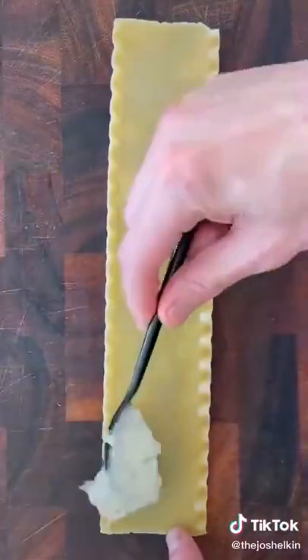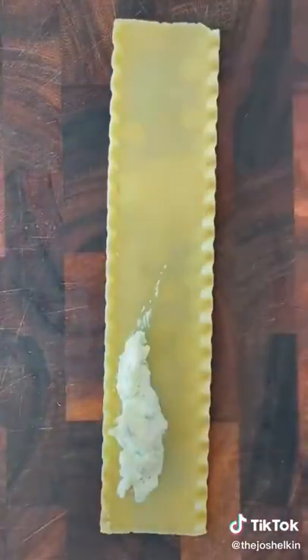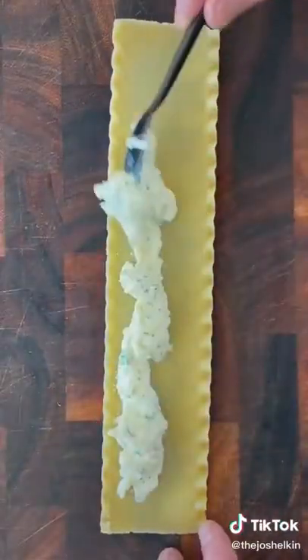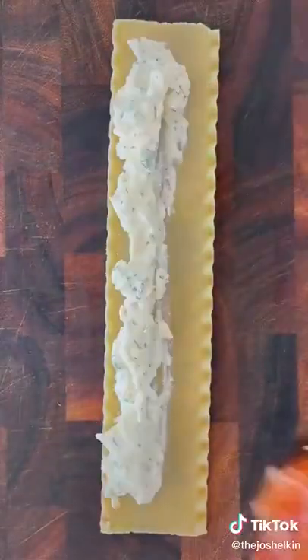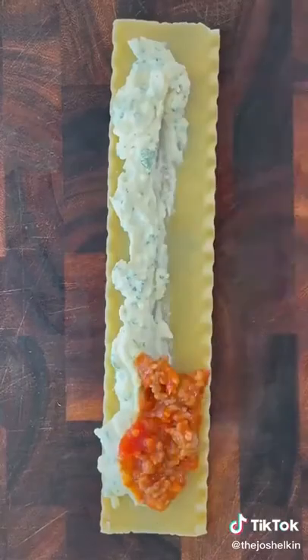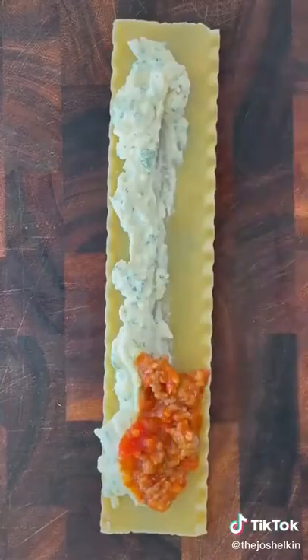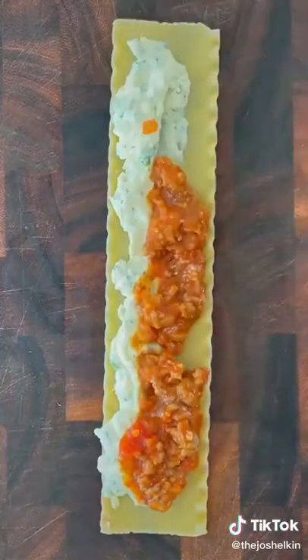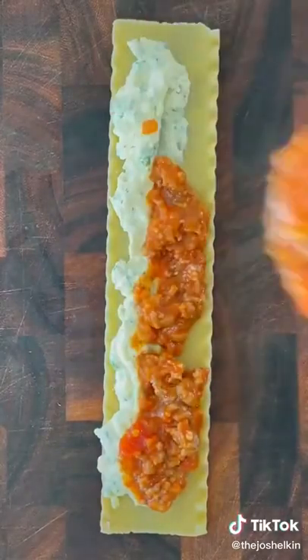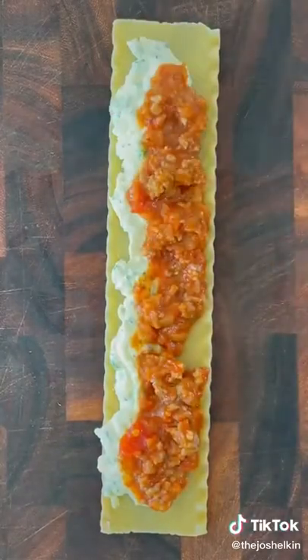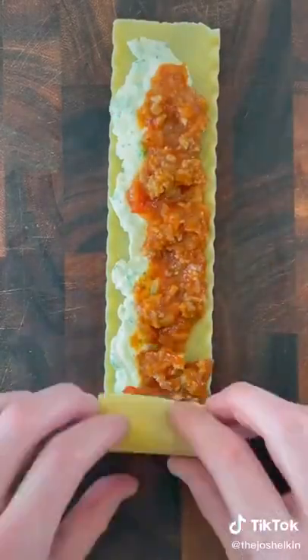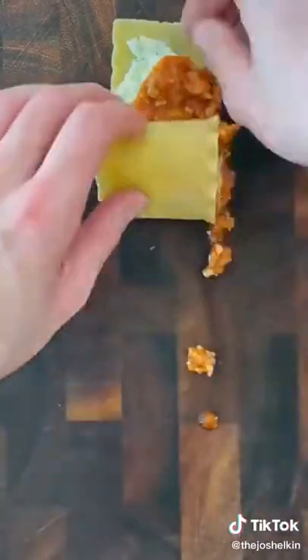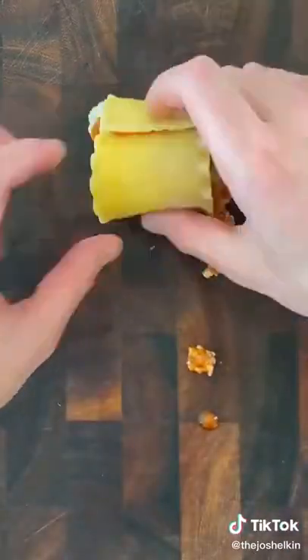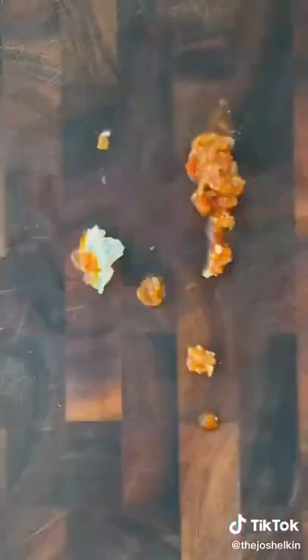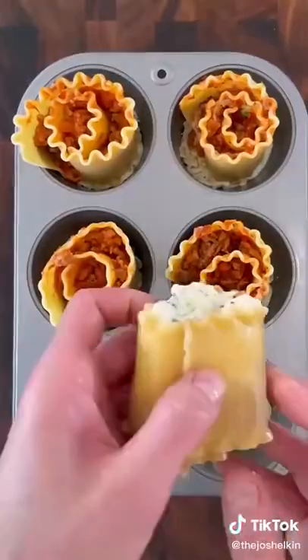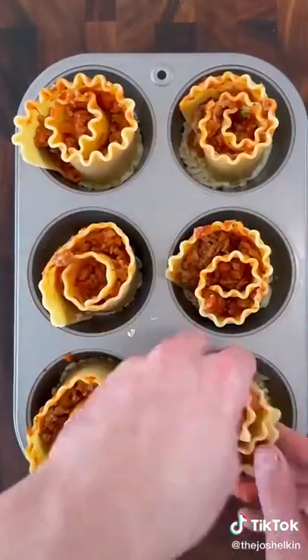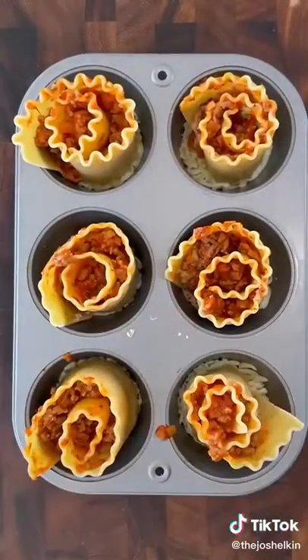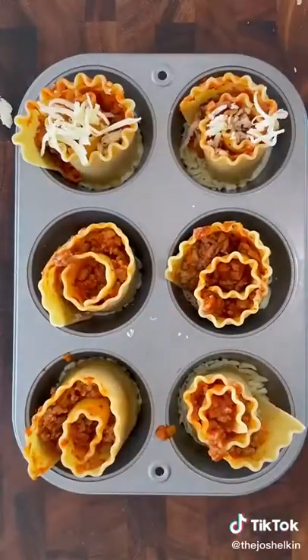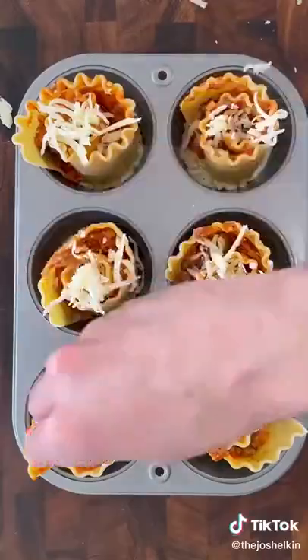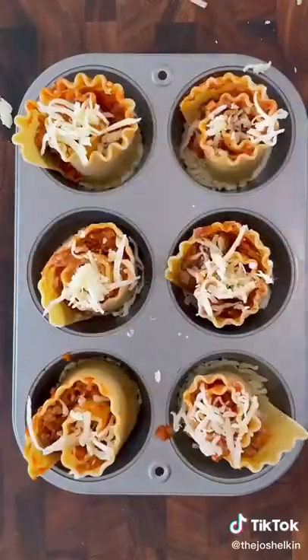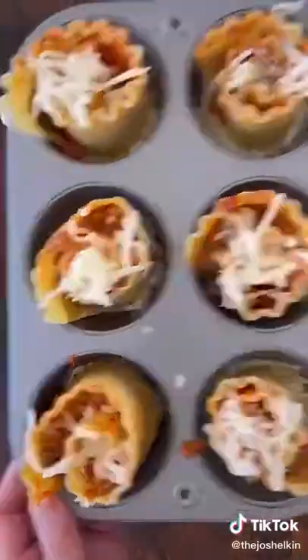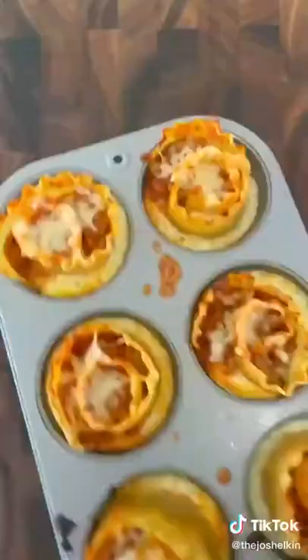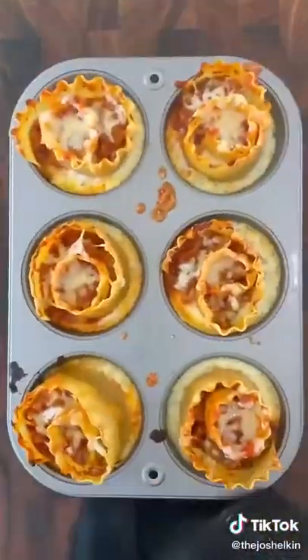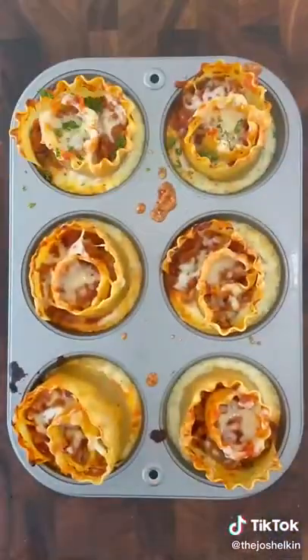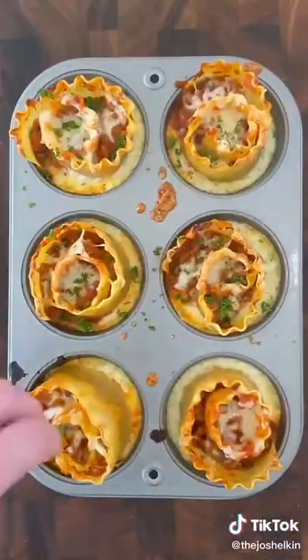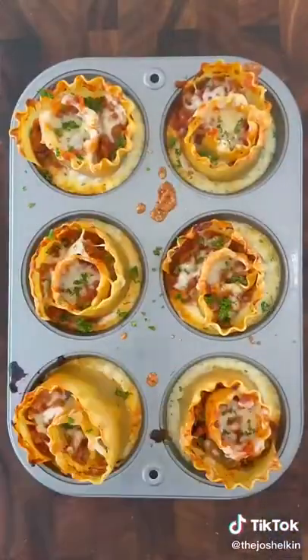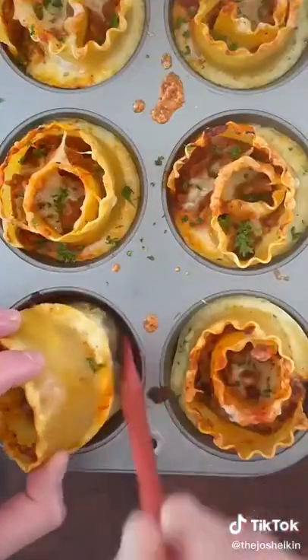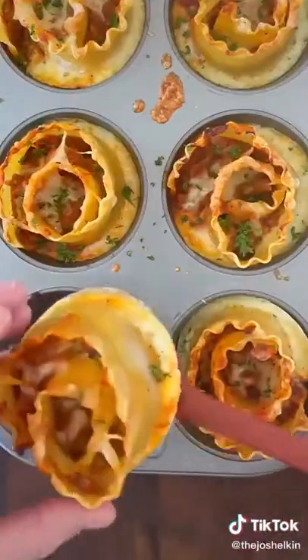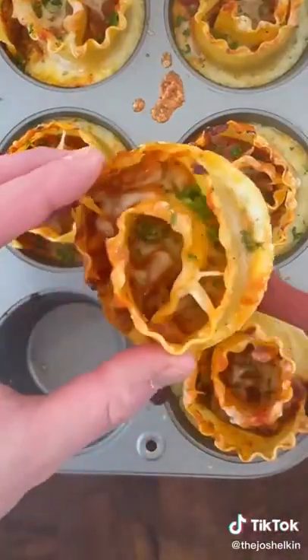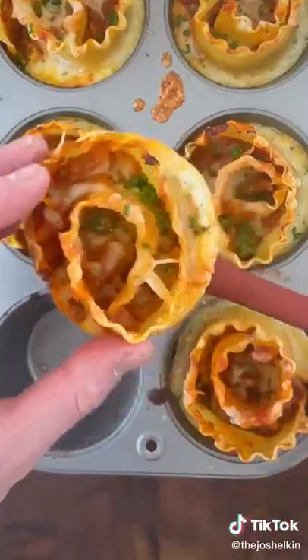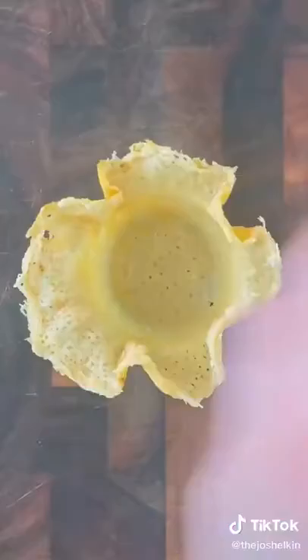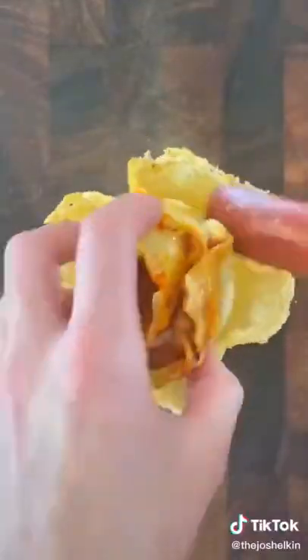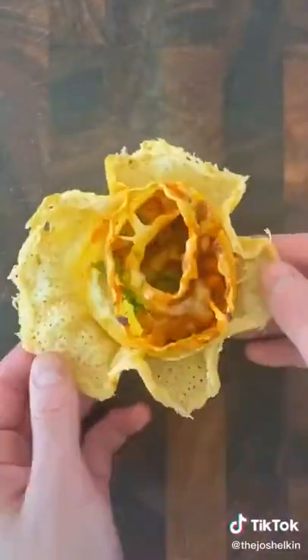Lay down a cooked lasagna noodle. Add some of the ricotta filling and your favorite marinara or meat sauce. Then roll up the noodles and place it inside each one of the cupcake slots. Sprinkle on some more mozzarella. Bake at 400 for 20 minutes. Garnish with parsley or chopped basil, then place it in each one of the parmesan cups.